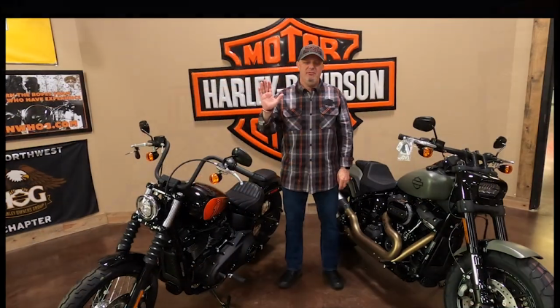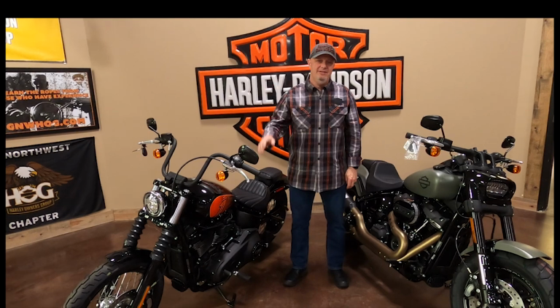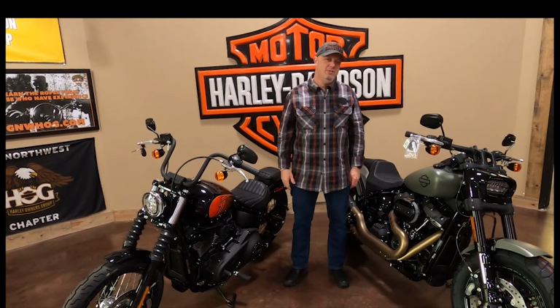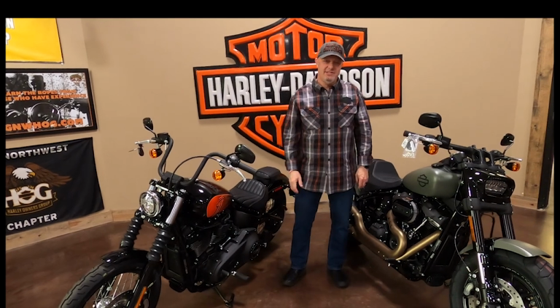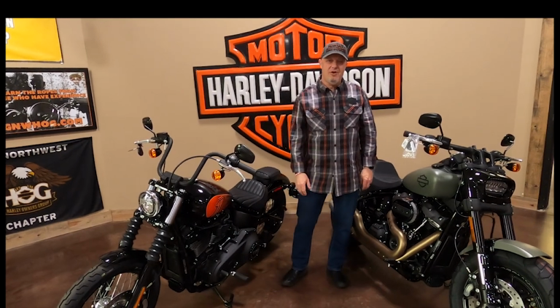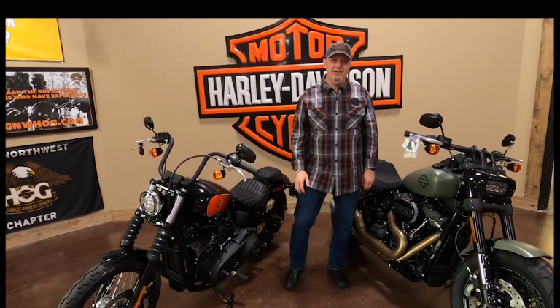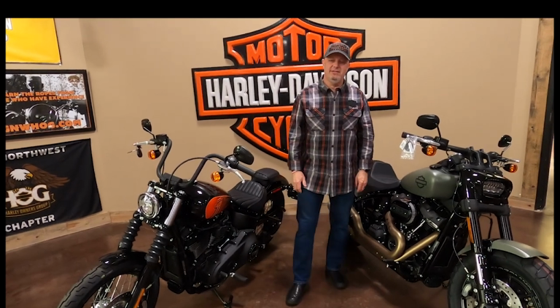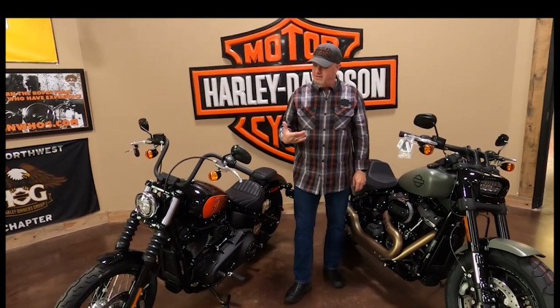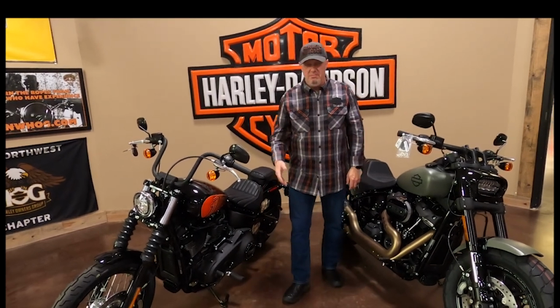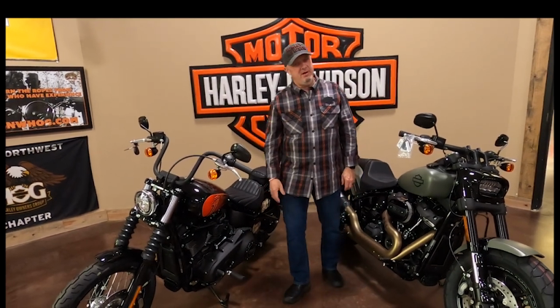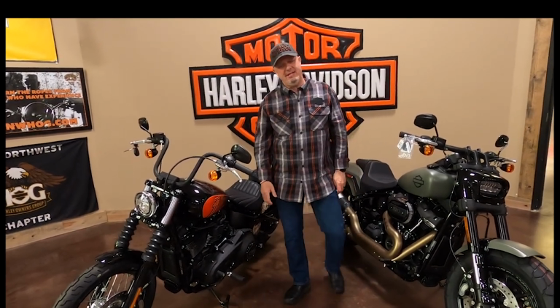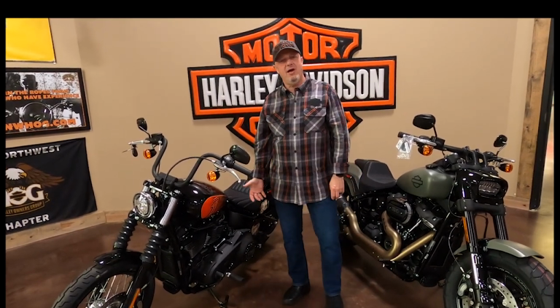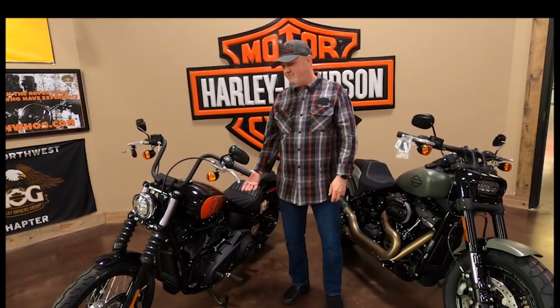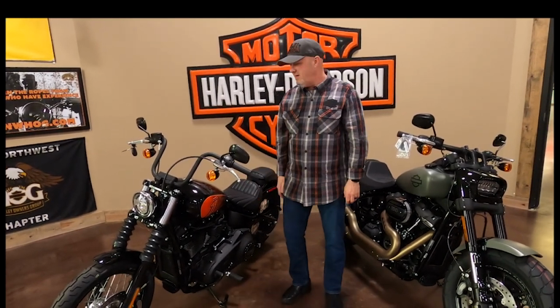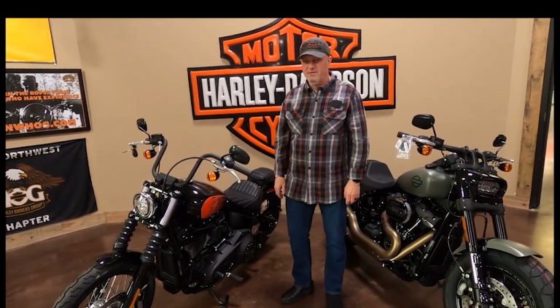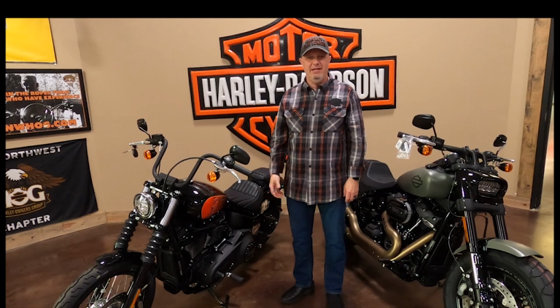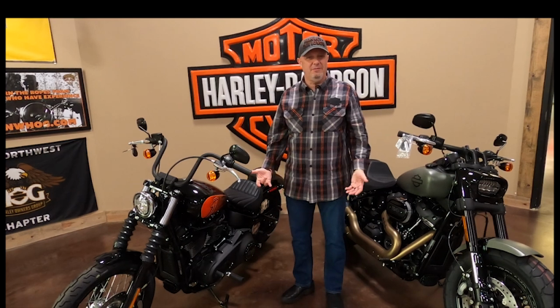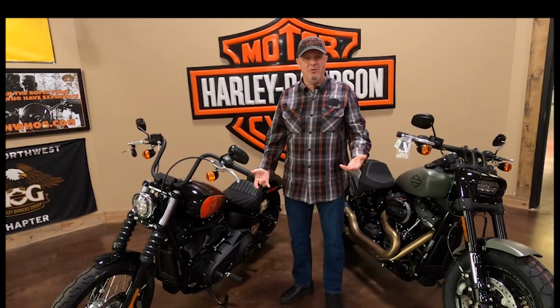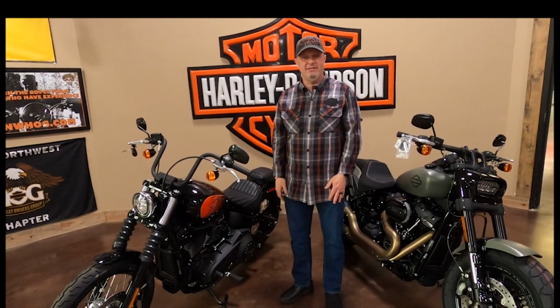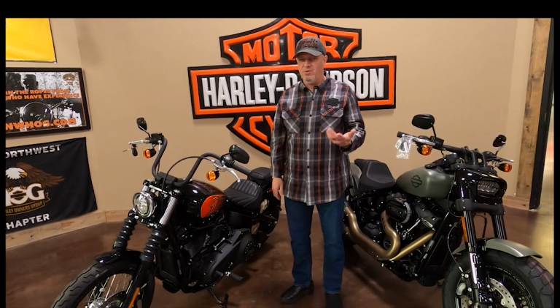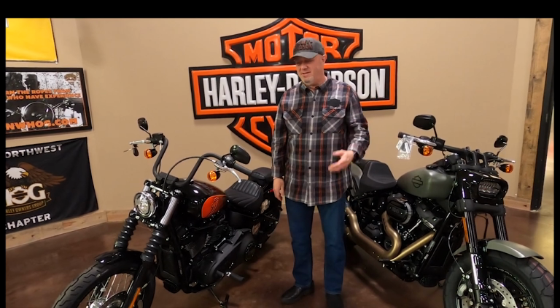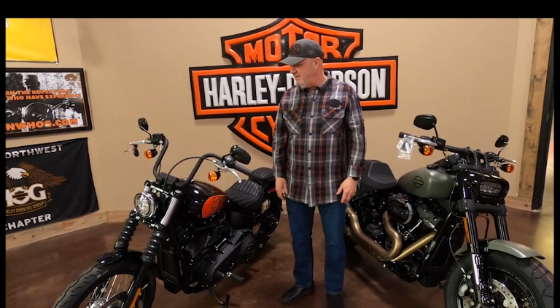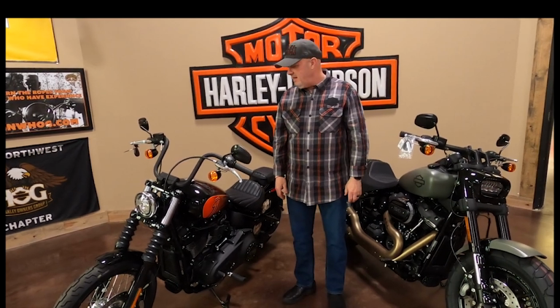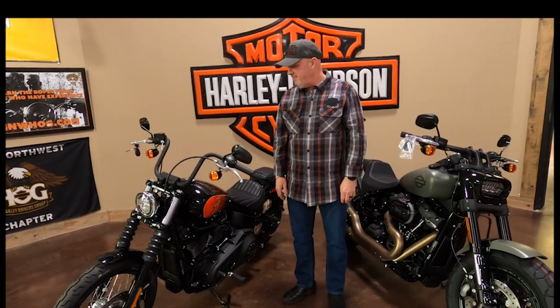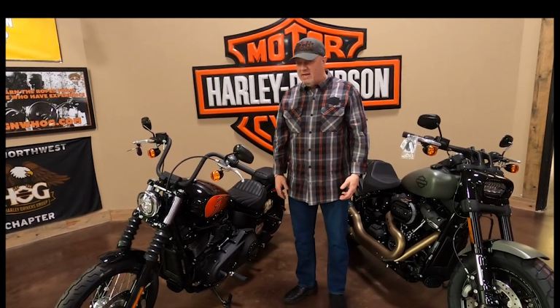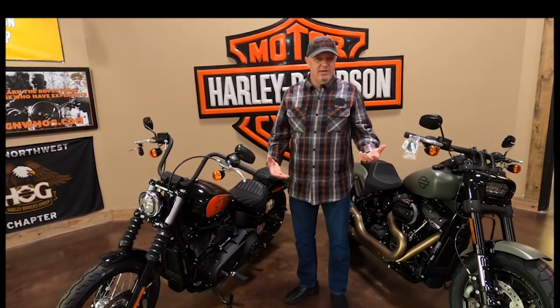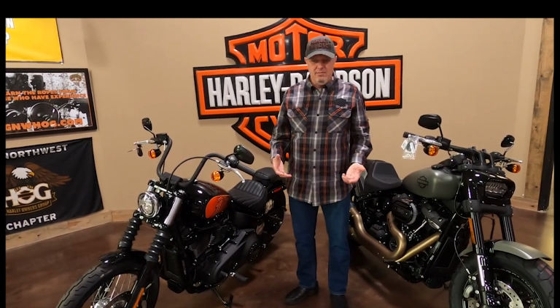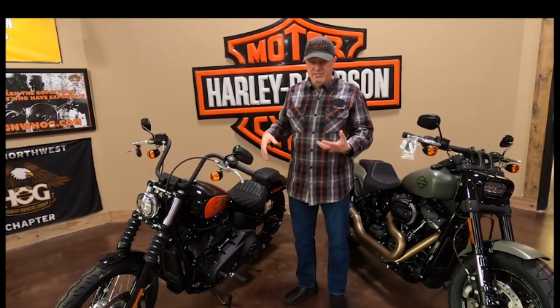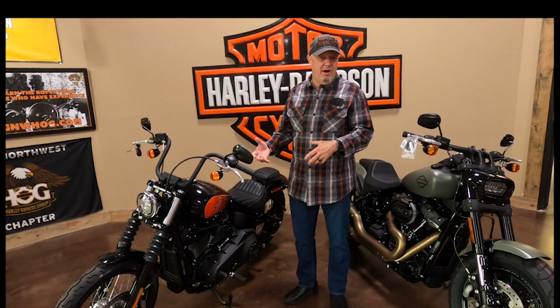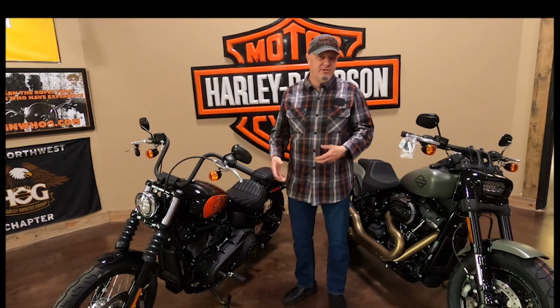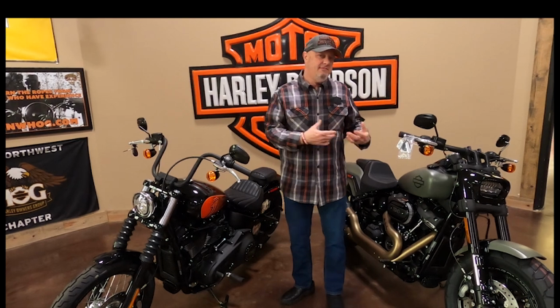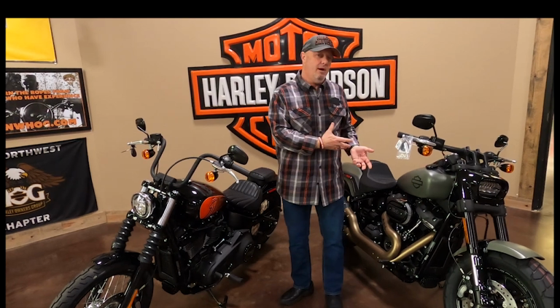Hey everybody, David with Emerald City Harley-Davidson. Barricade, thanks a lot for coming in and filming some more bikes. Love working with you. We're going to talk about the Street Bob versus the Fat Bob.